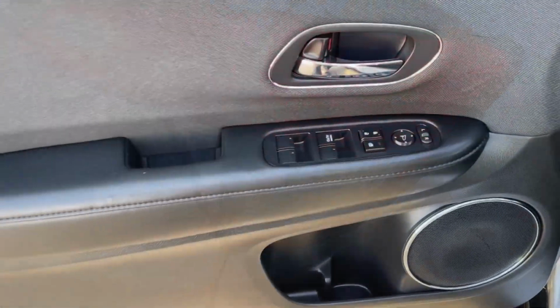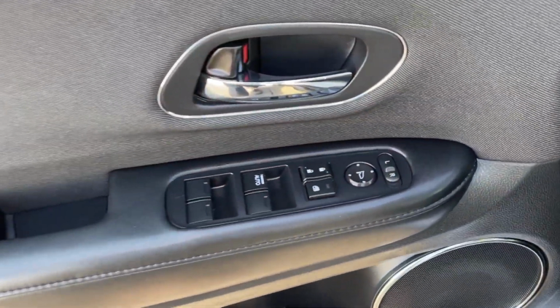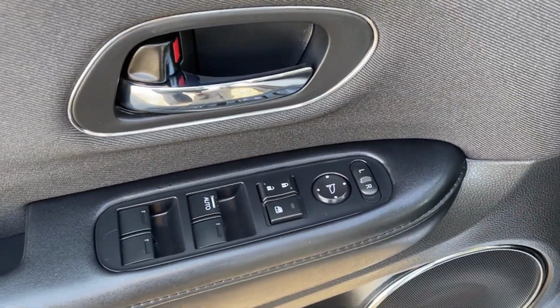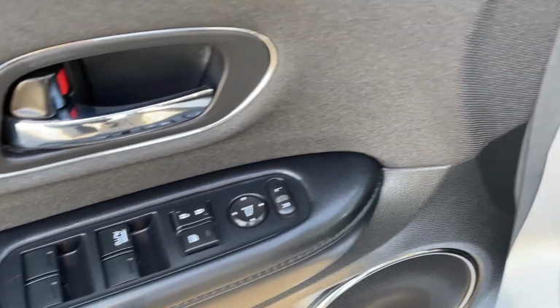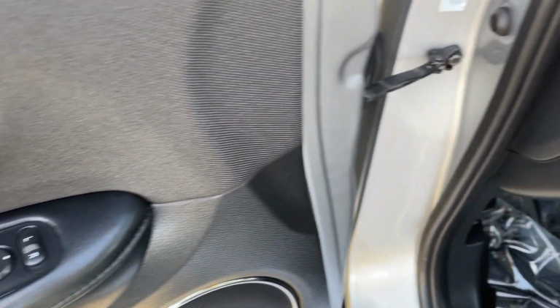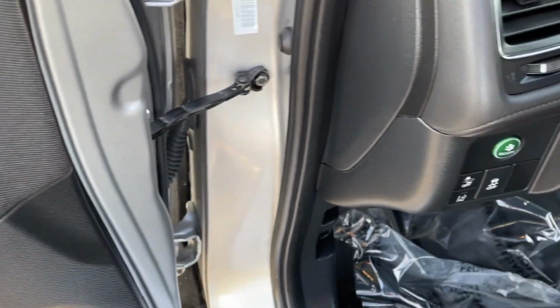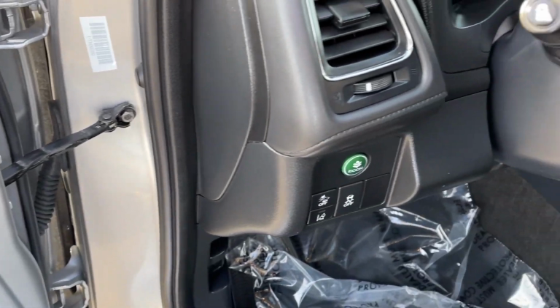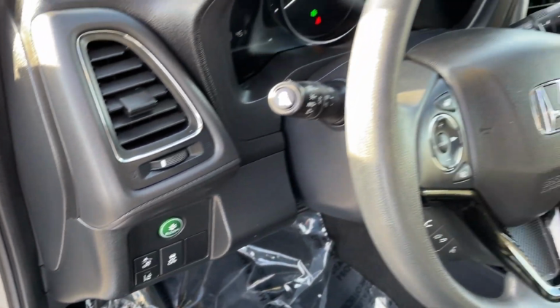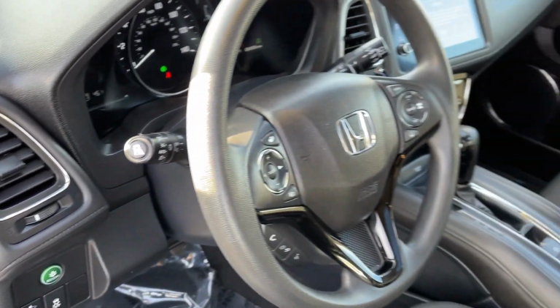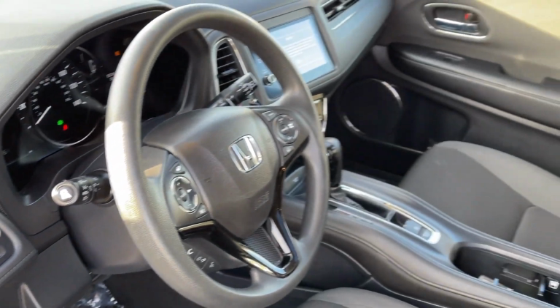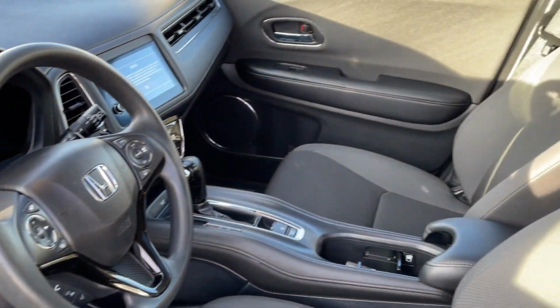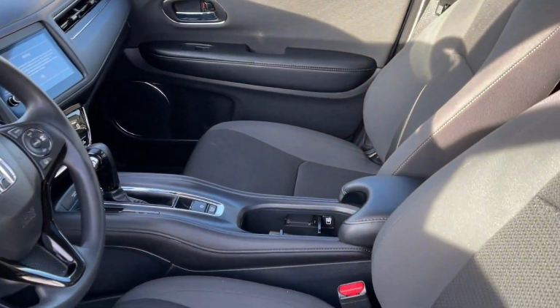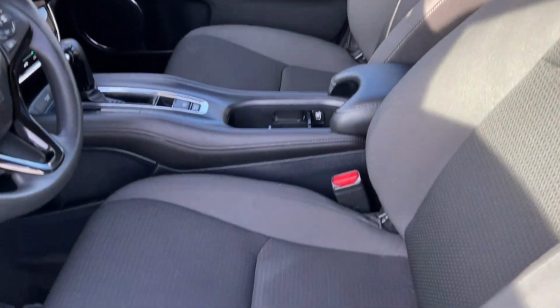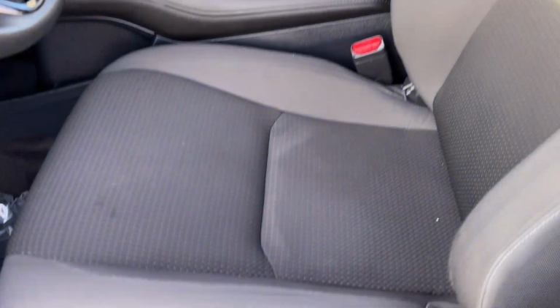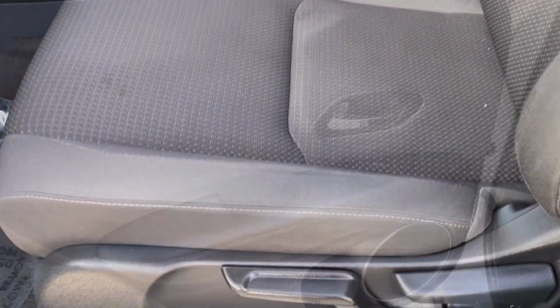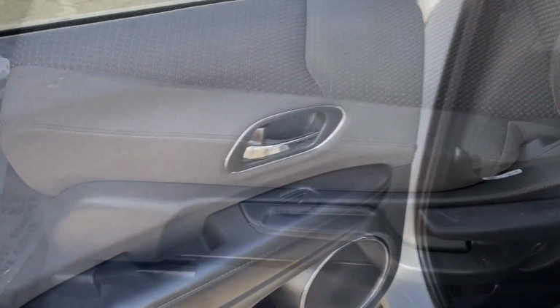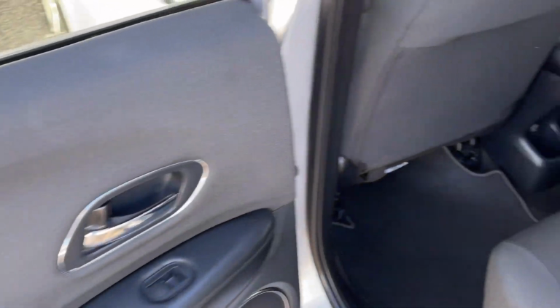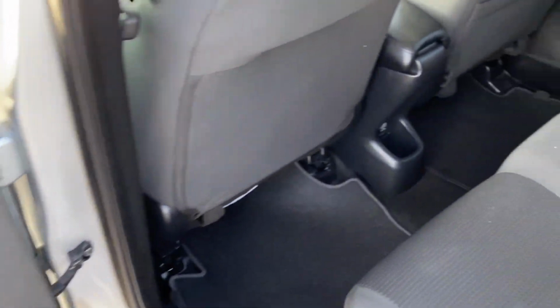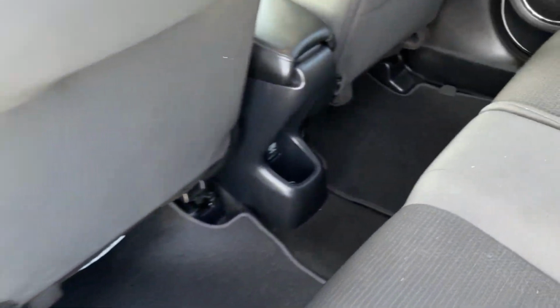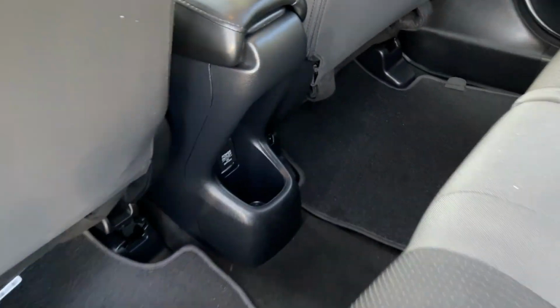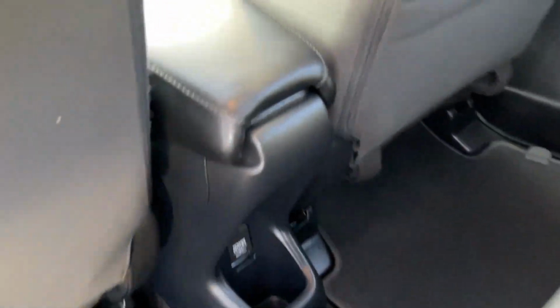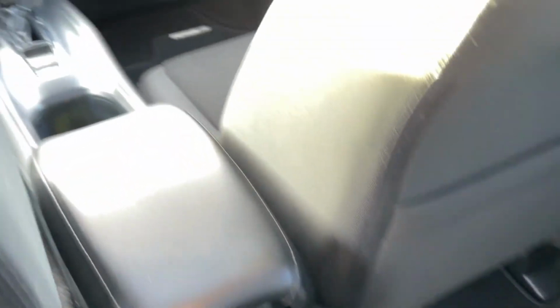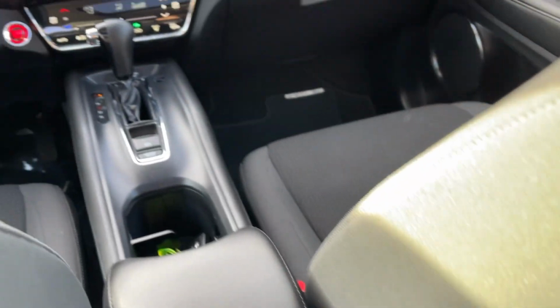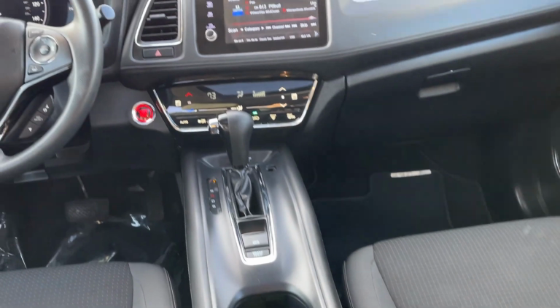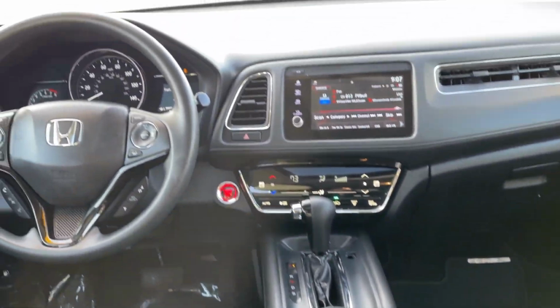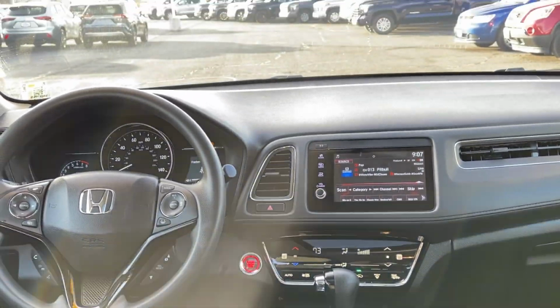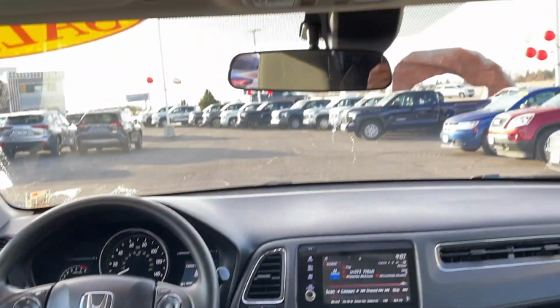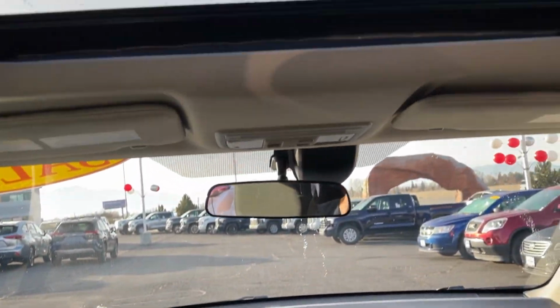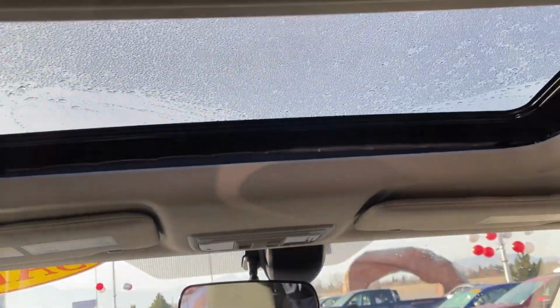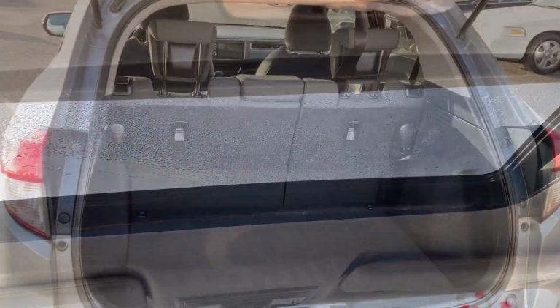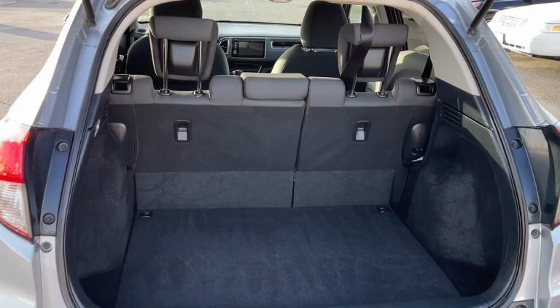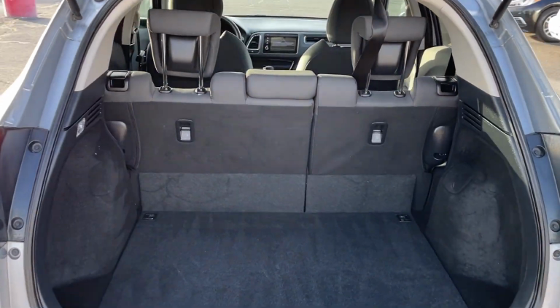These are just some of the great options this vehicle comes with: sun/moonroof, keyless entry, heated driver's seat, all-wheel drive, heated mirrors, fog lamps, satellite radio, aluminum wheels, alarm, and Bluetooth connection.